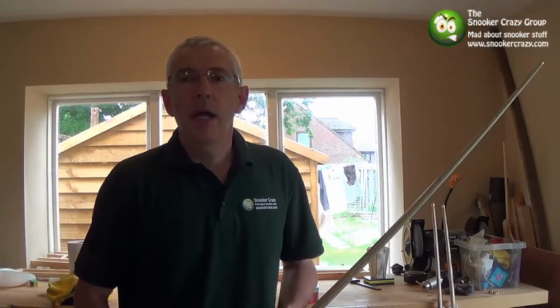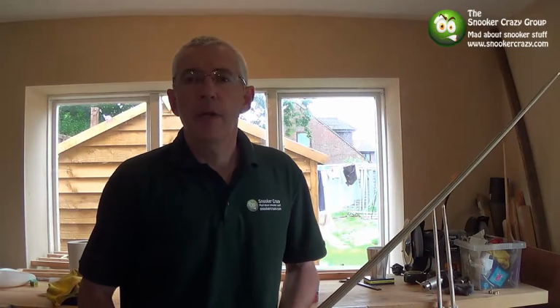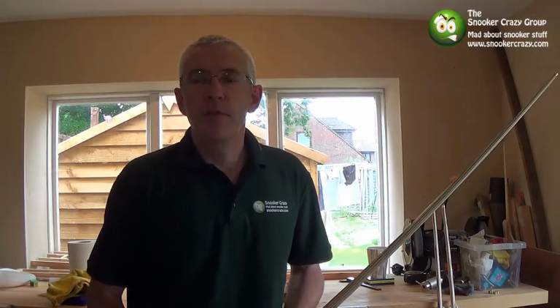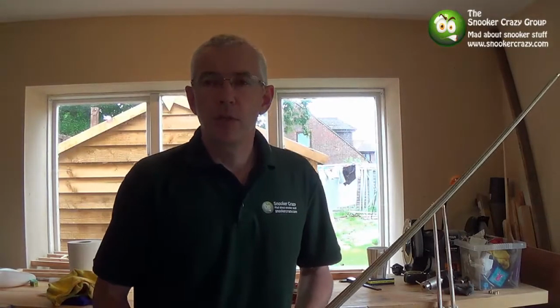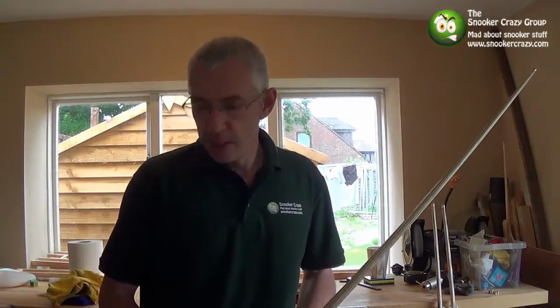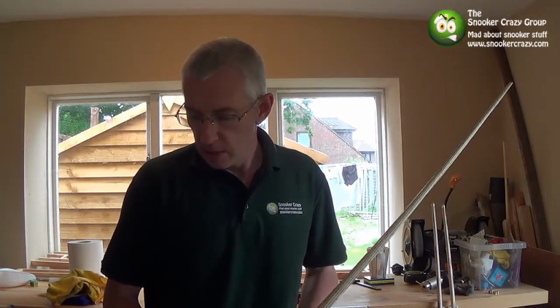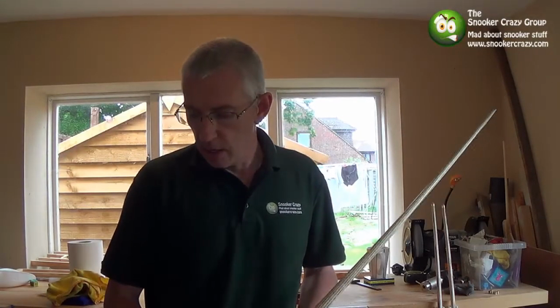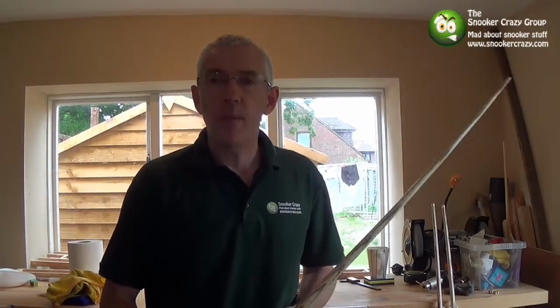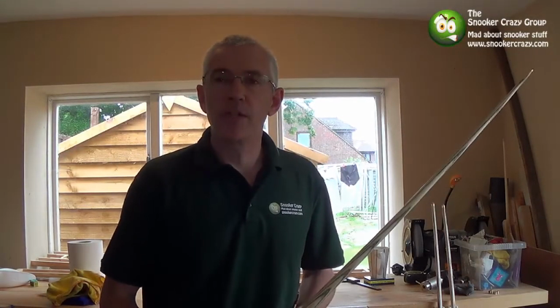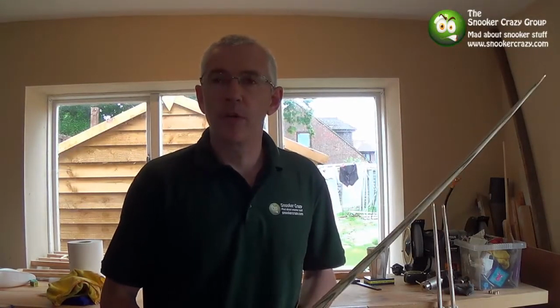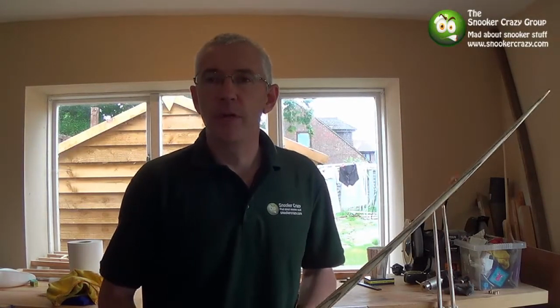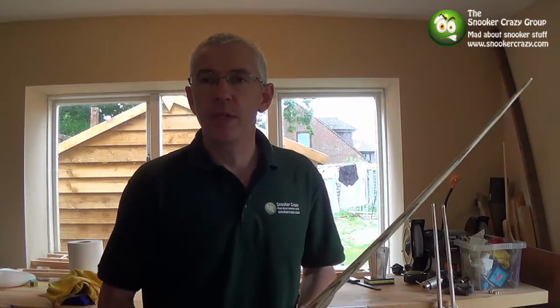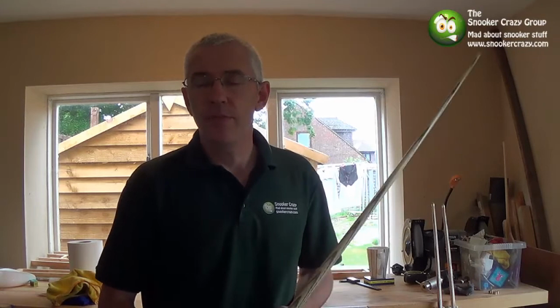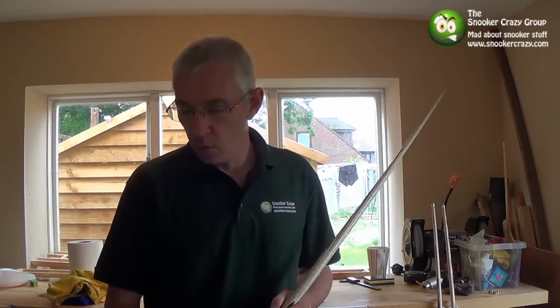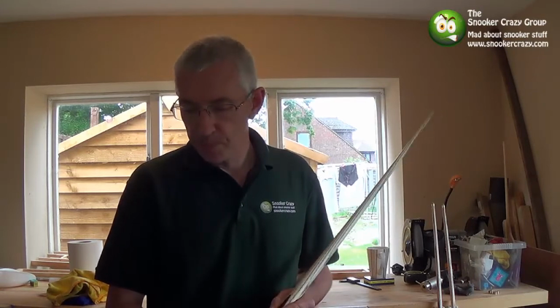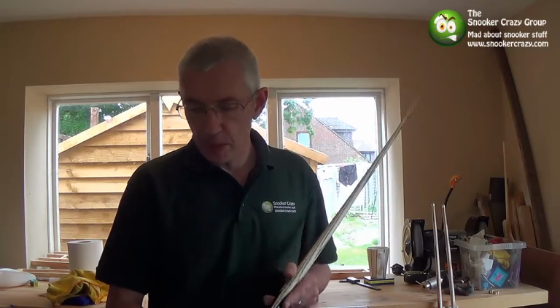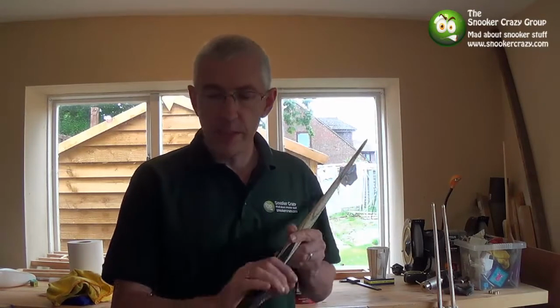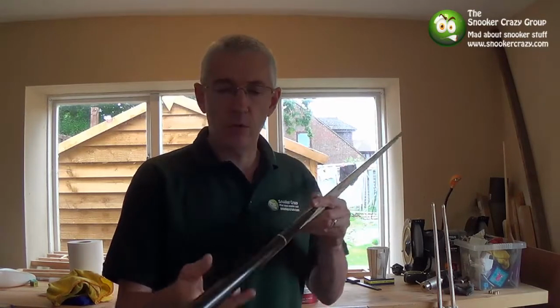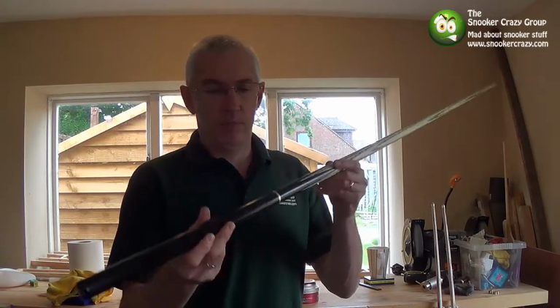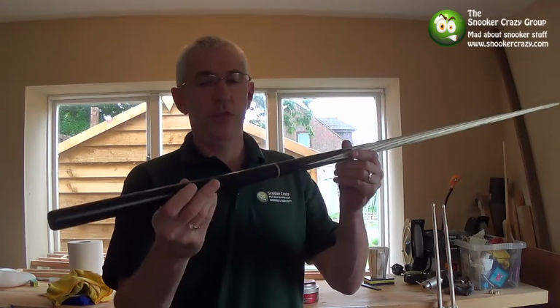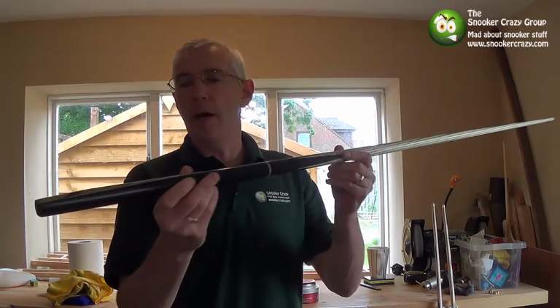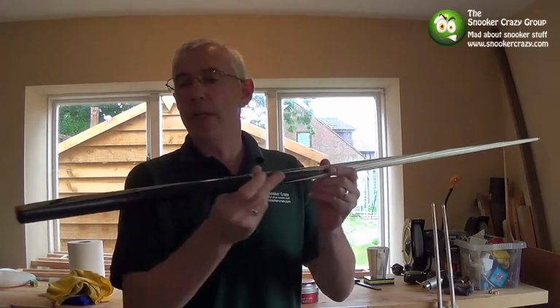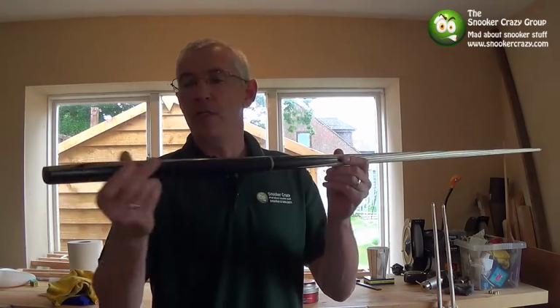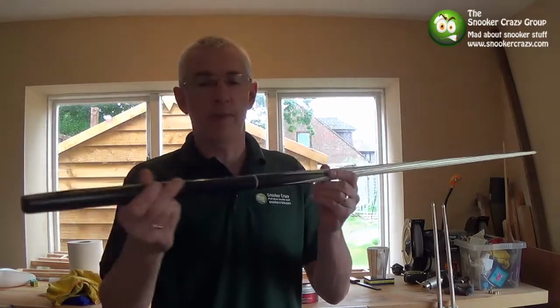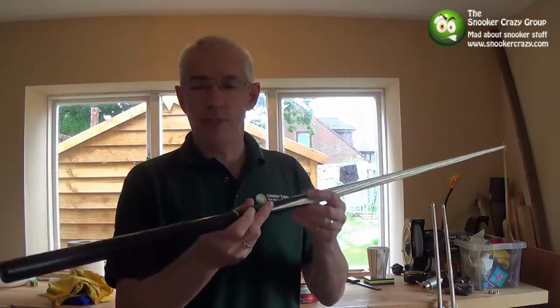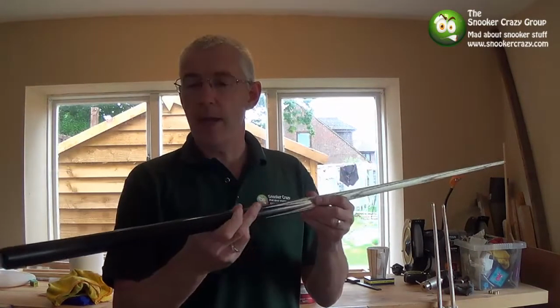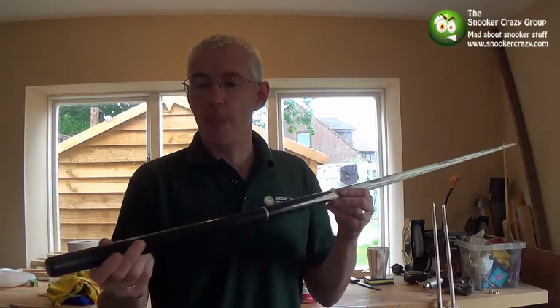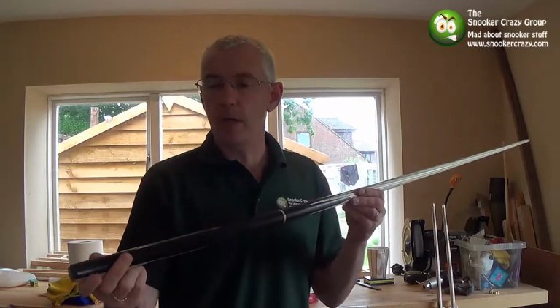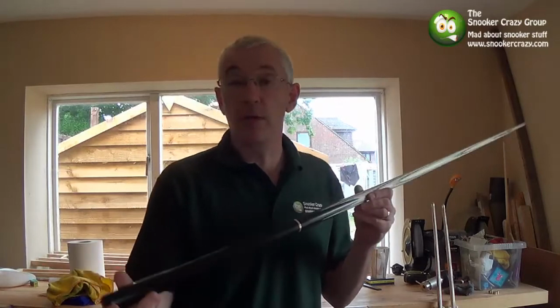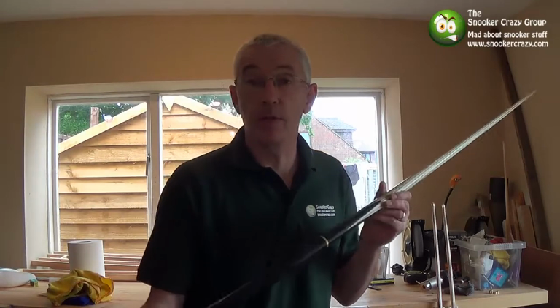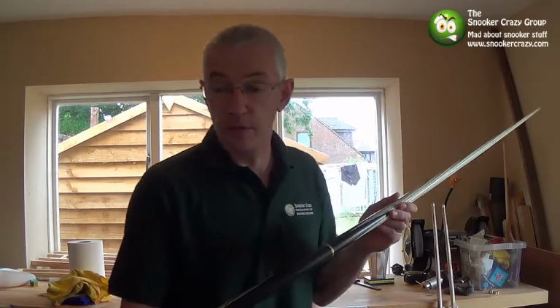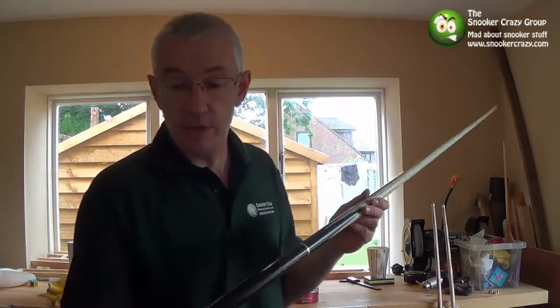Hi there, it's Mark from Snooker Crazy. A while back someone showed me a great tip for cleaning your cue up and bringing the shine actually back out. So I thought I'd pass it on to you guys.